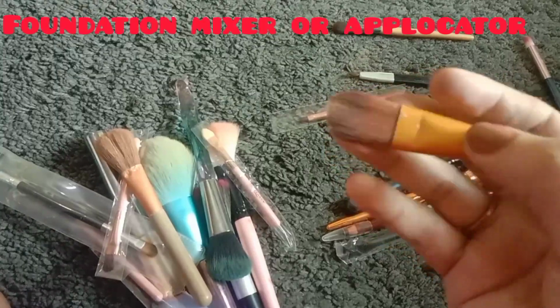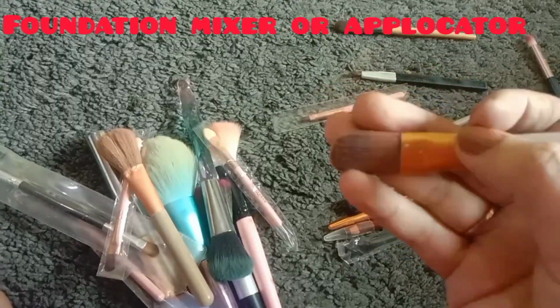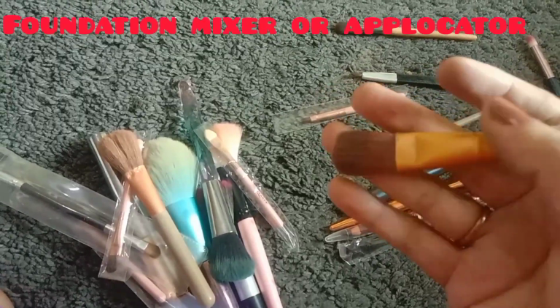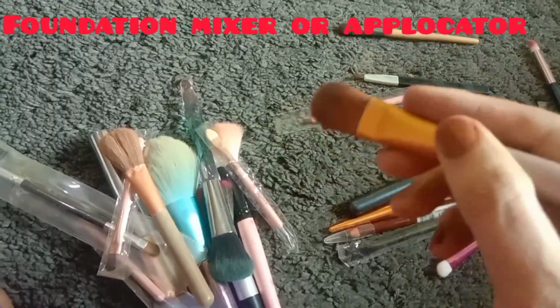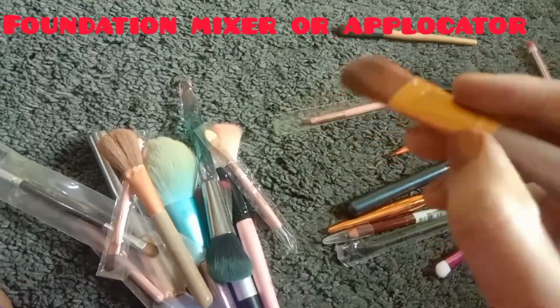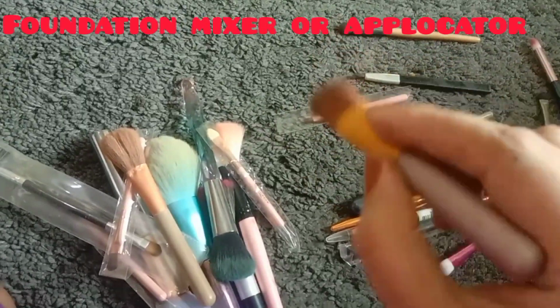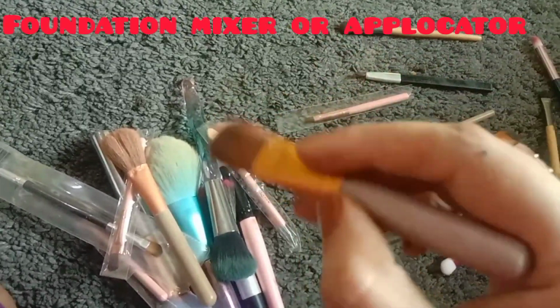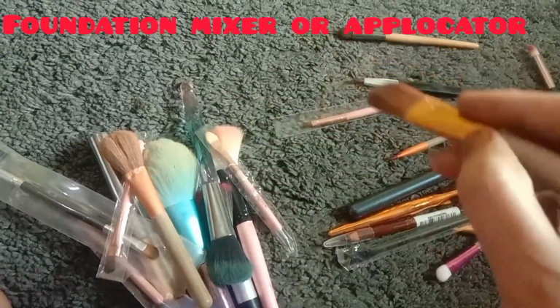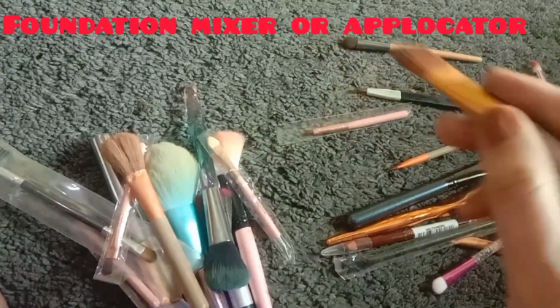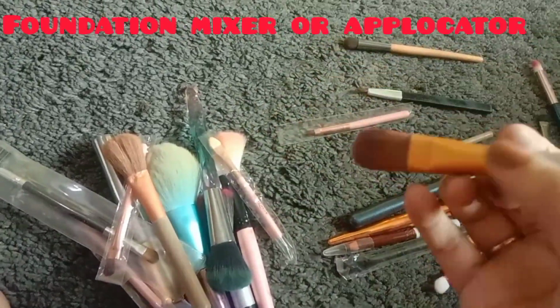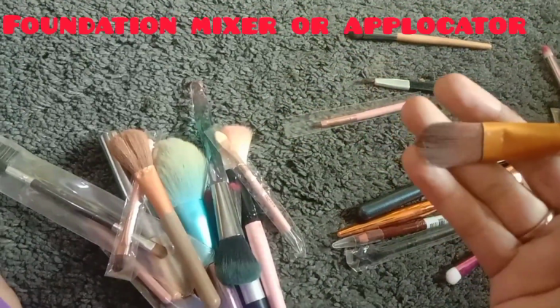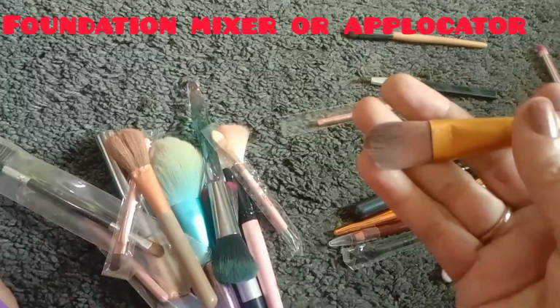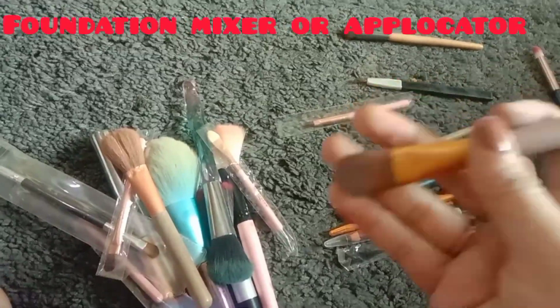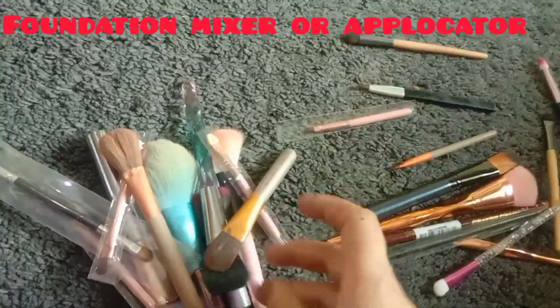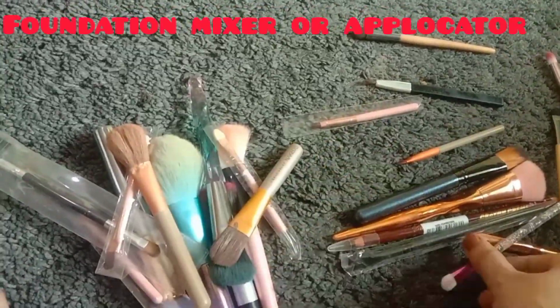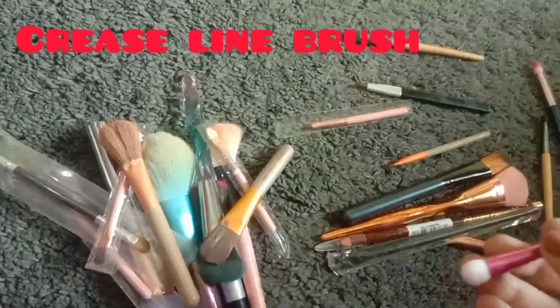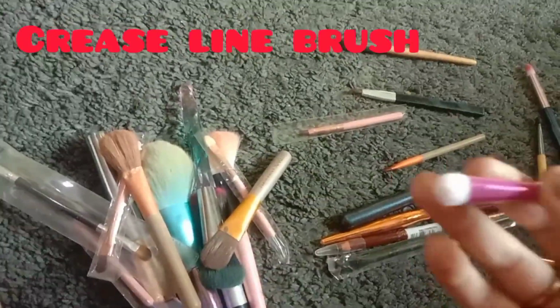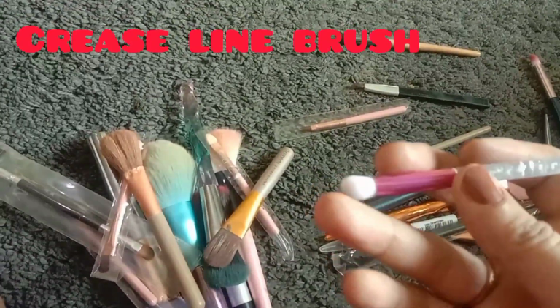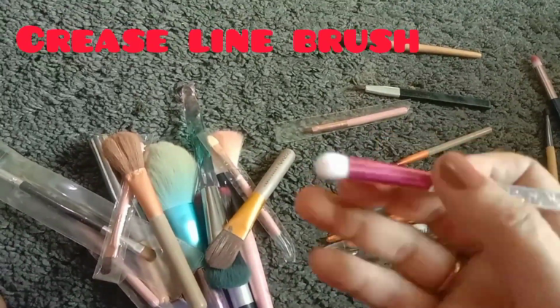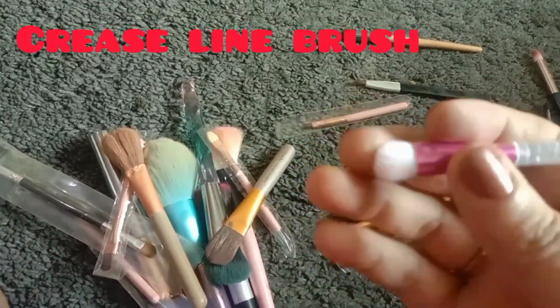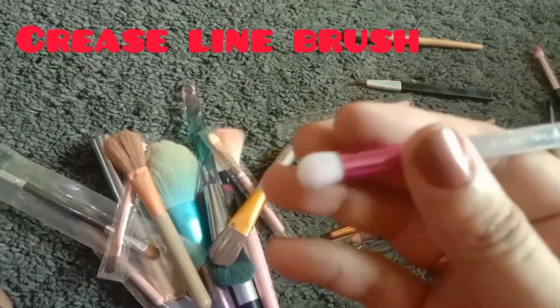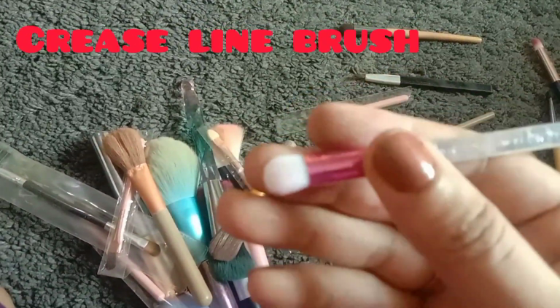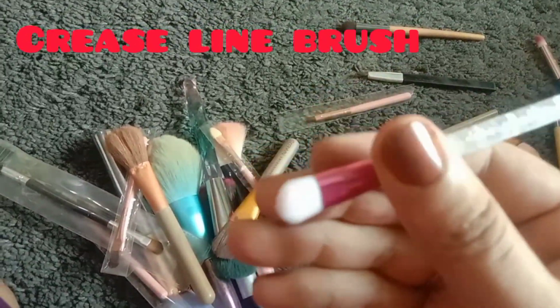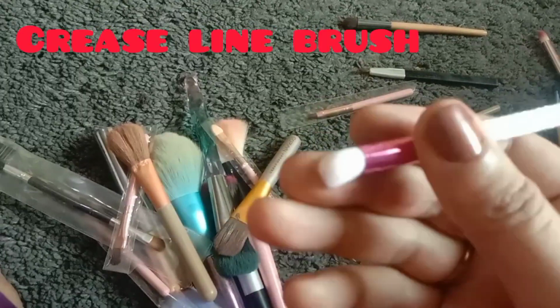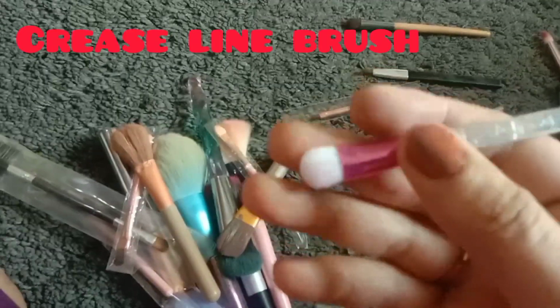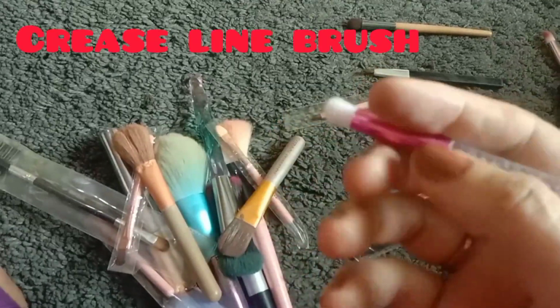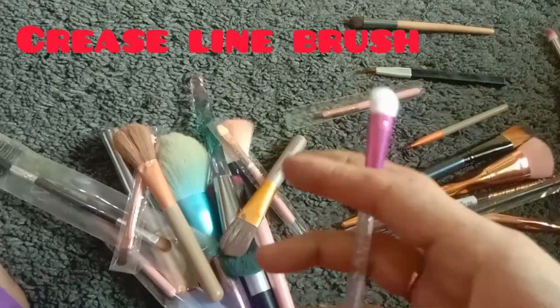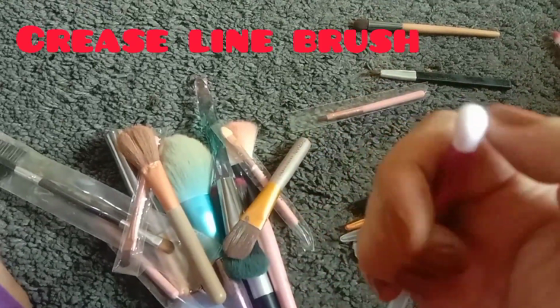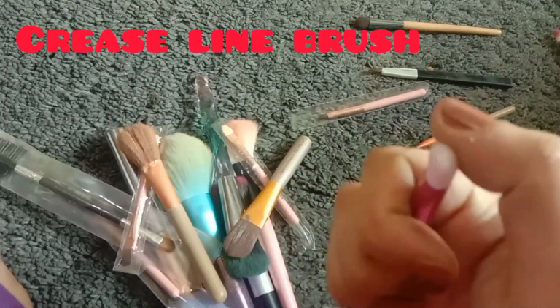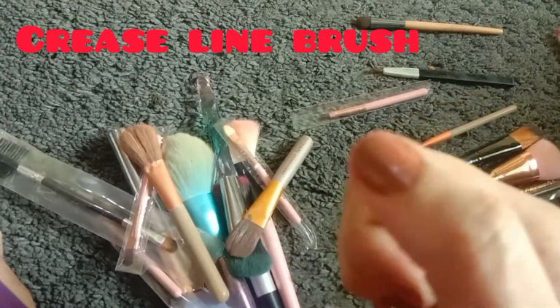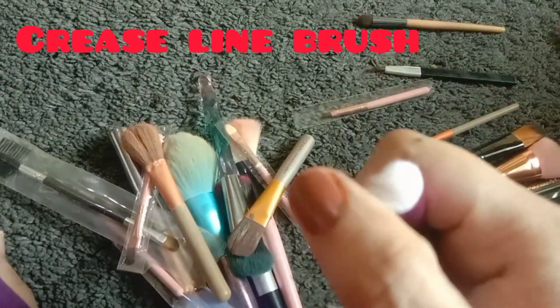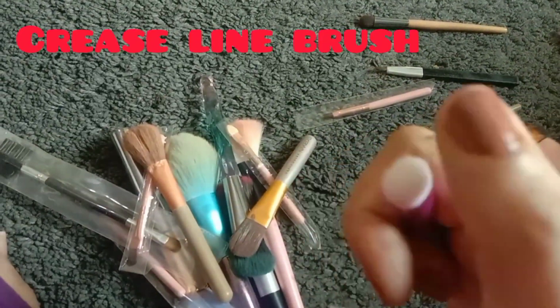You can mix the pancake with water and different types of water-based products, then mix and apply it to the face. The next one is a crease line brush — you can apply color to the crease.